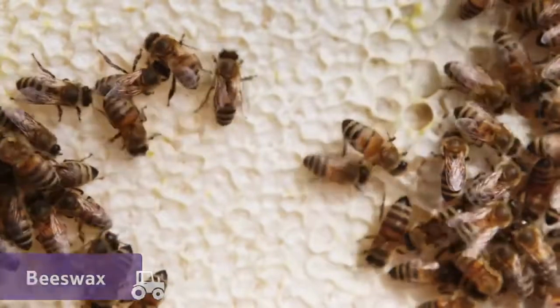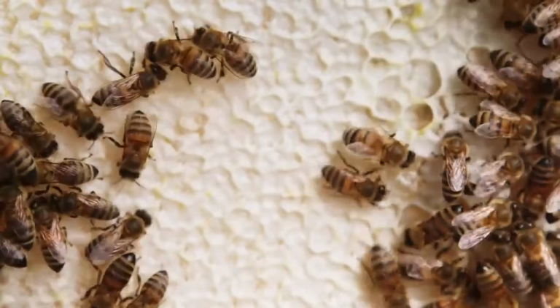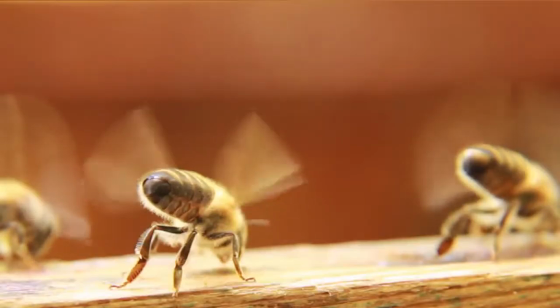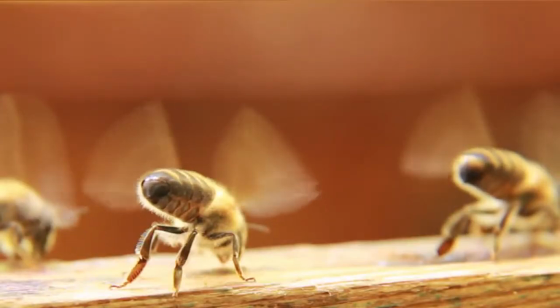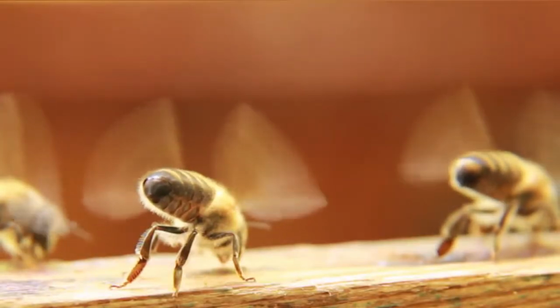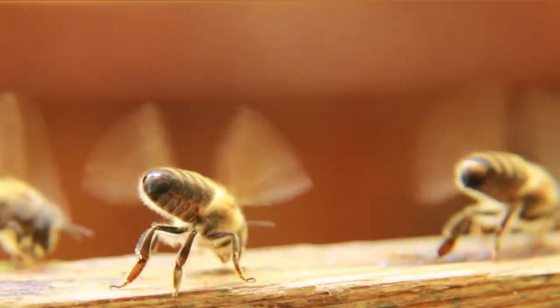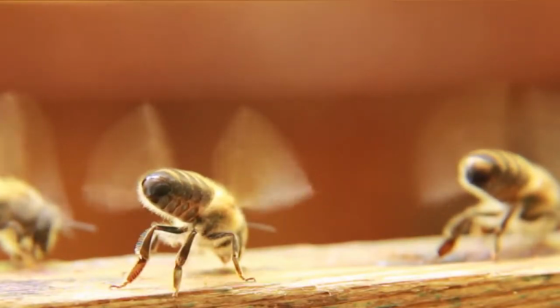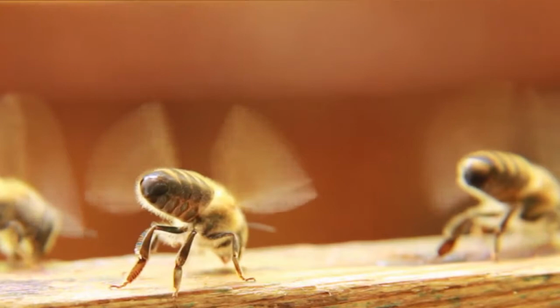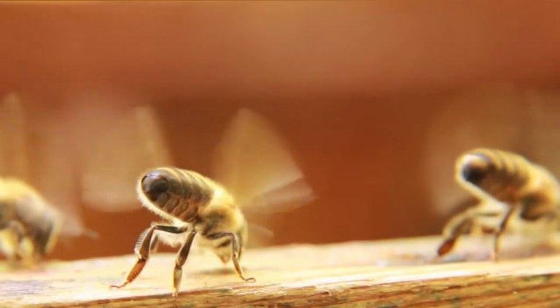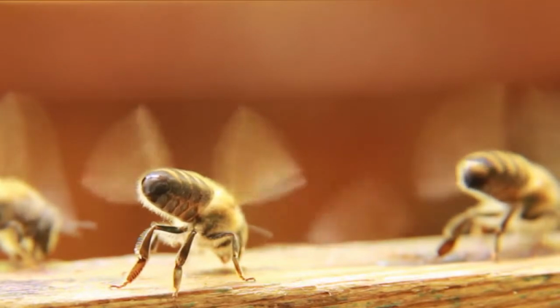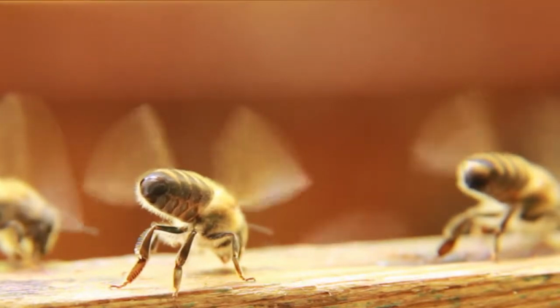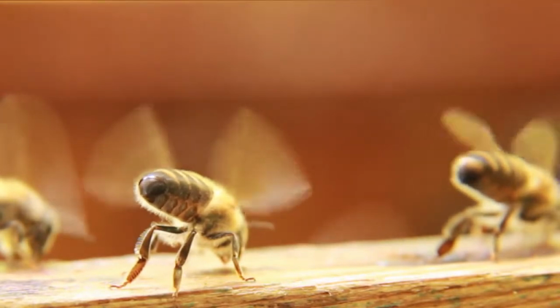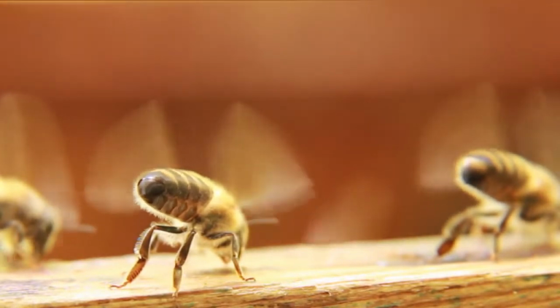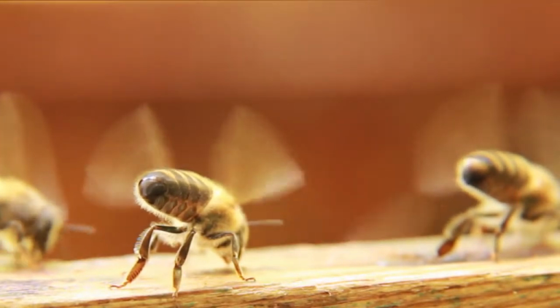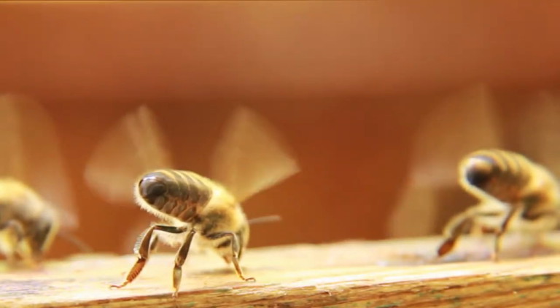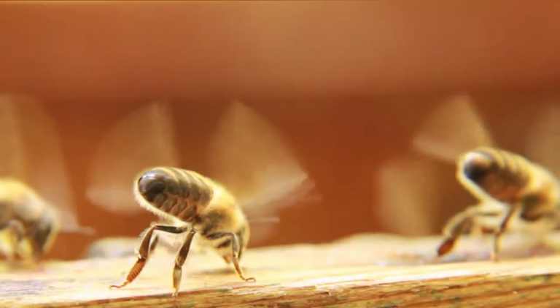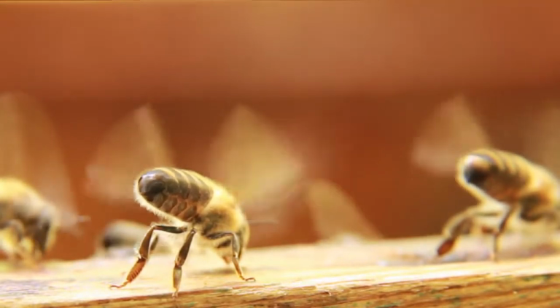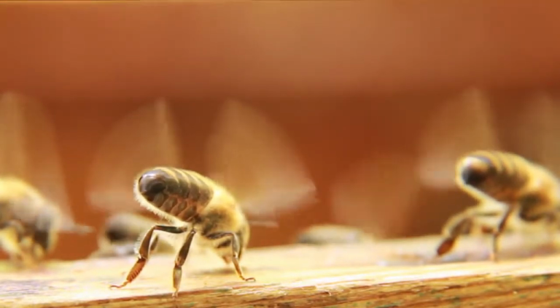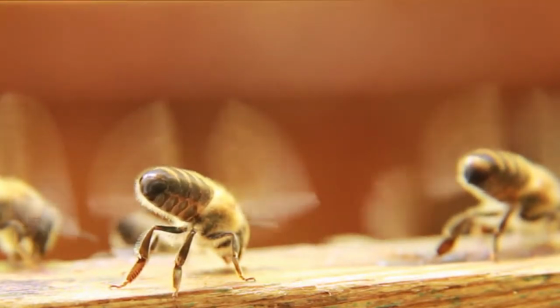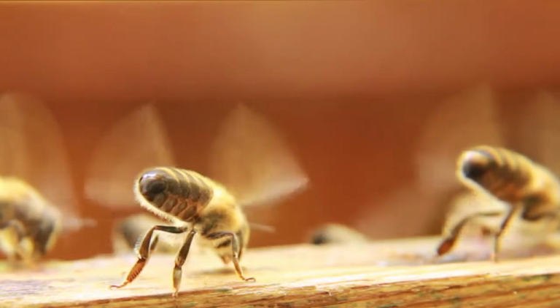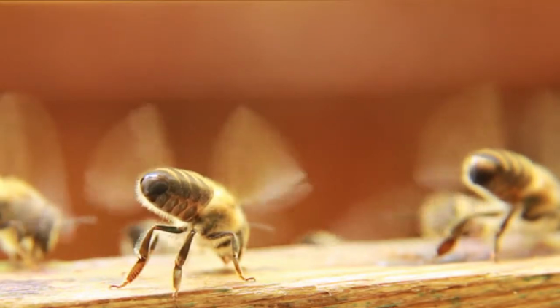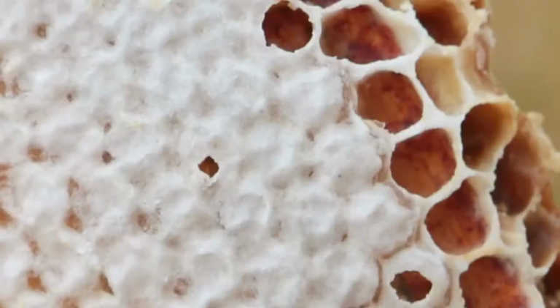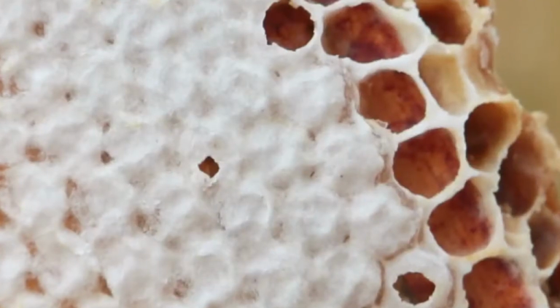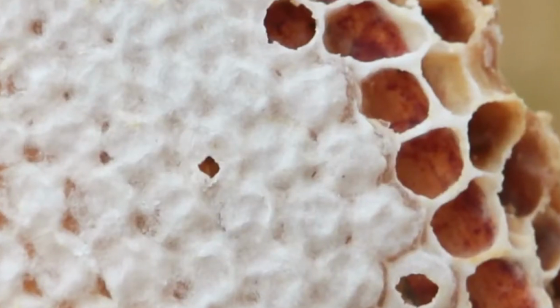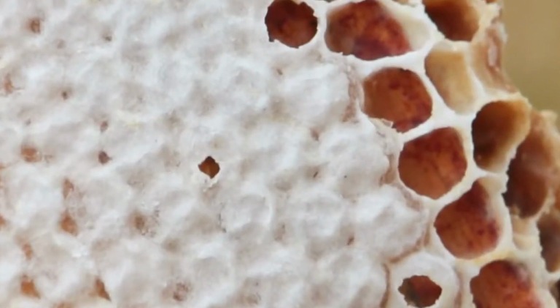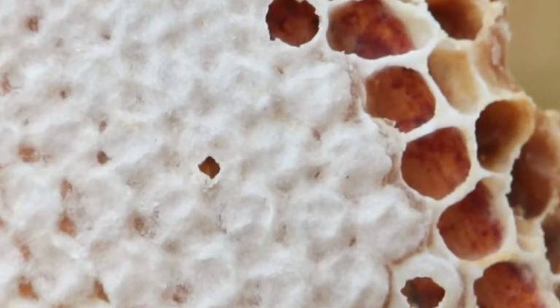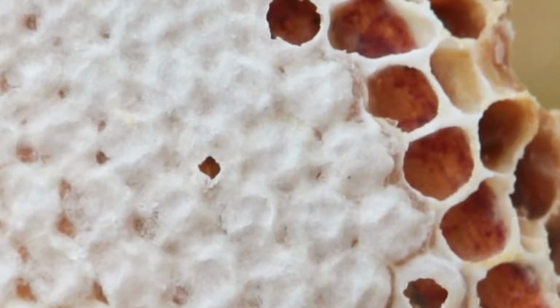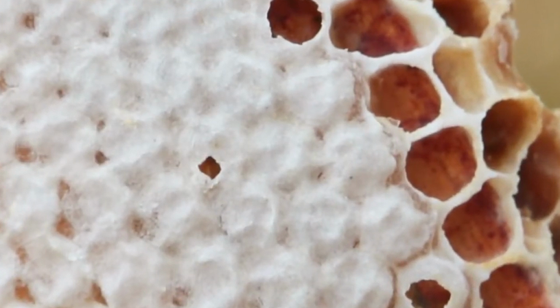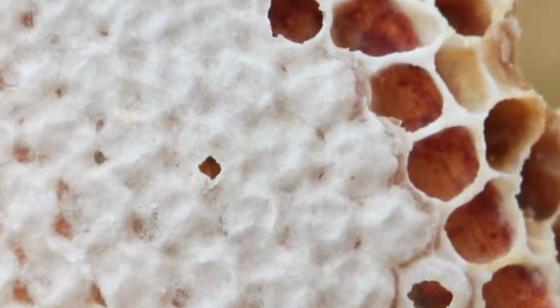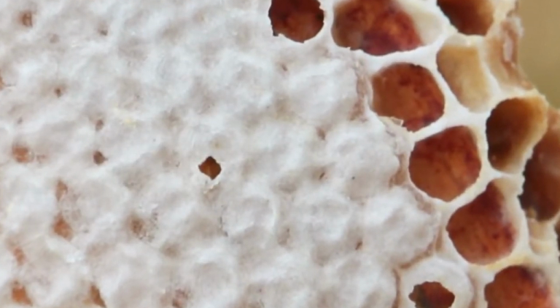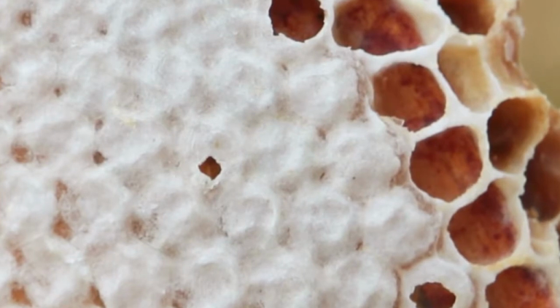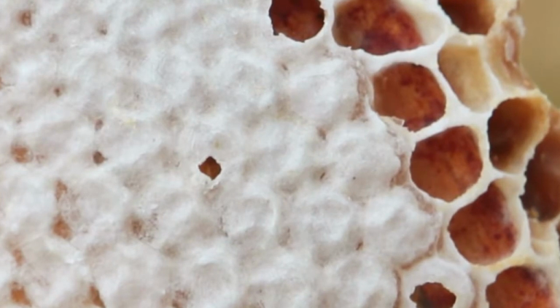The bees turn the watery honey into thick honey by fanning it with their wings. This evaporates the water from the honey and makes it thick and golden. When the honey is thick enough, the bees cover the honeycomb cell with a cap to keep it safe.